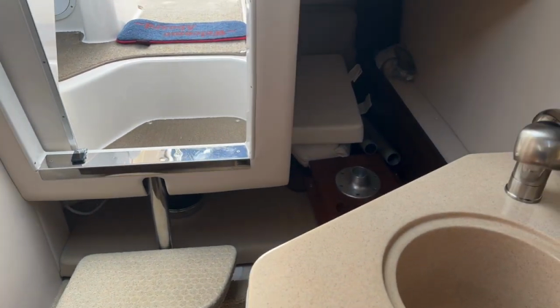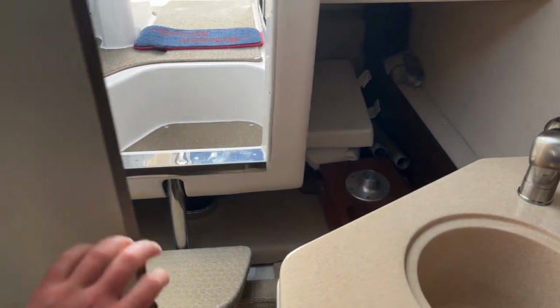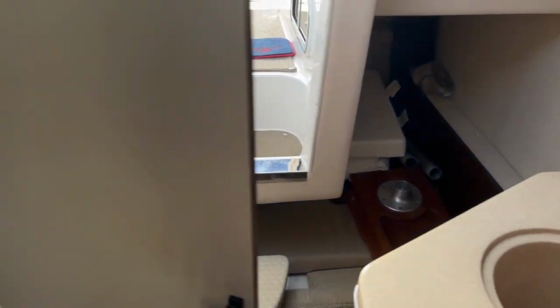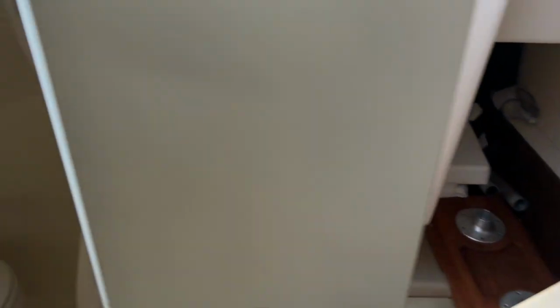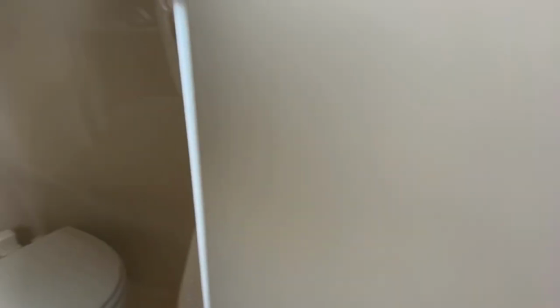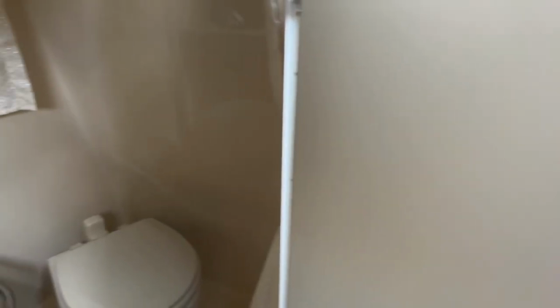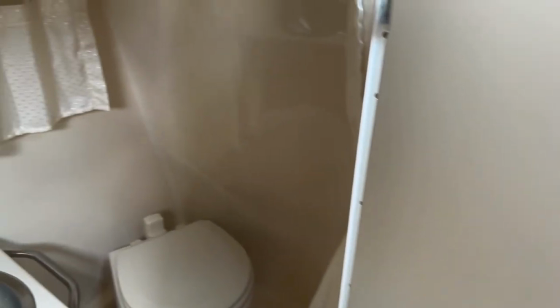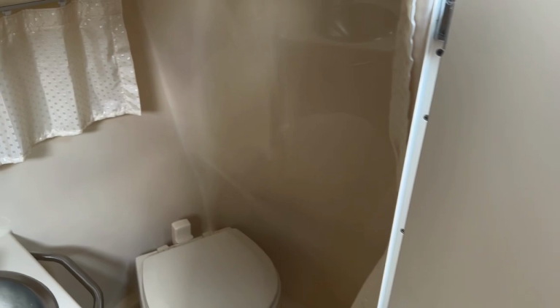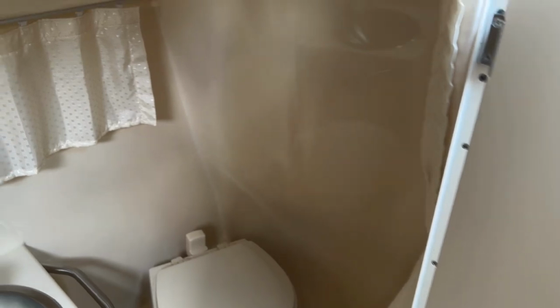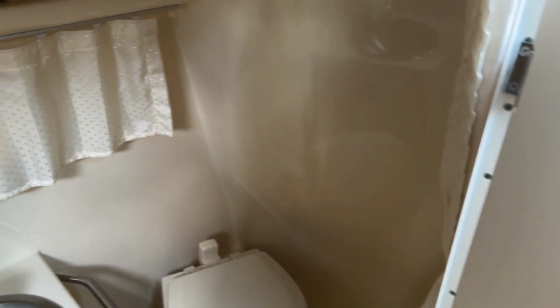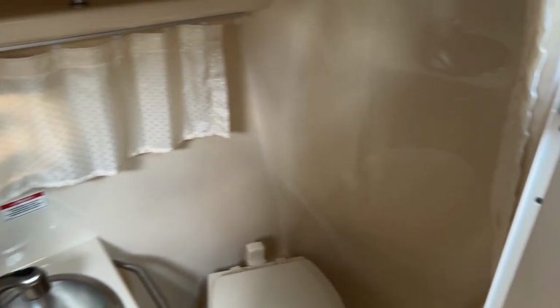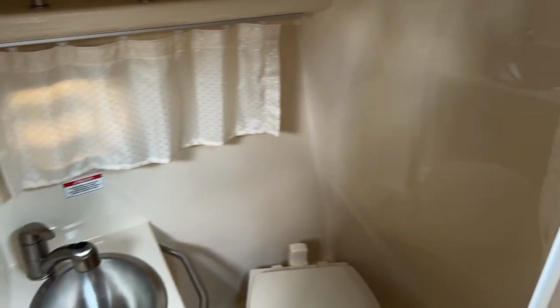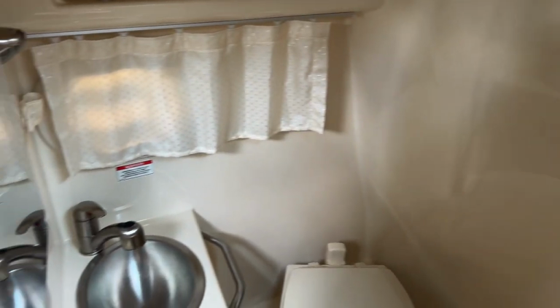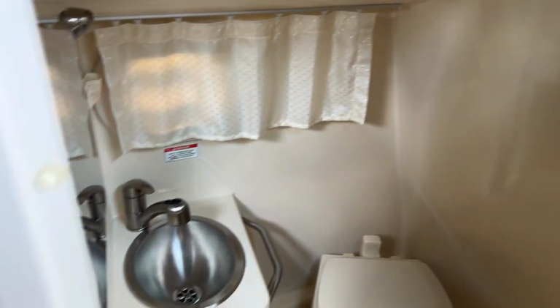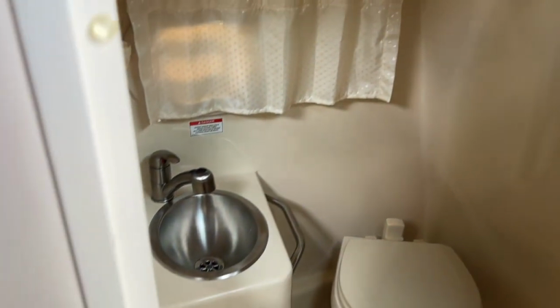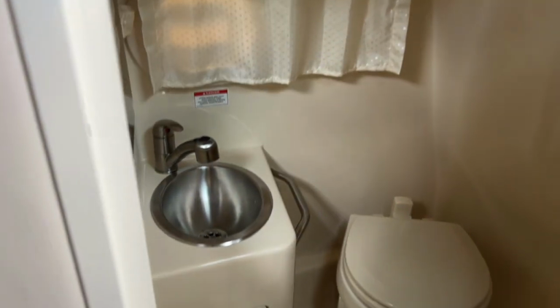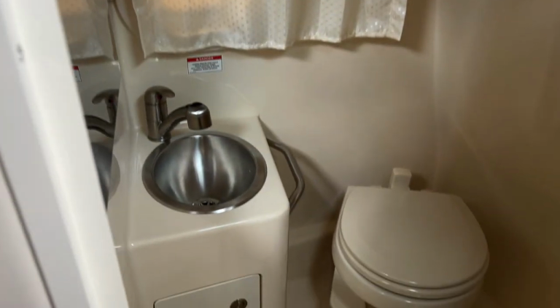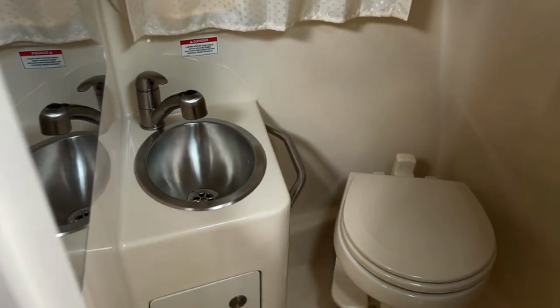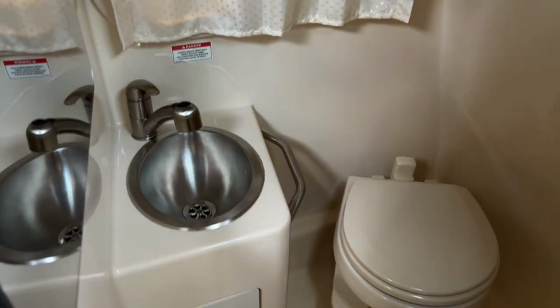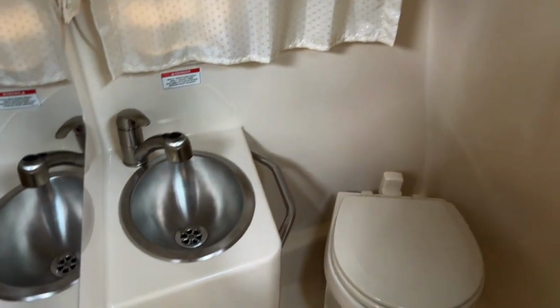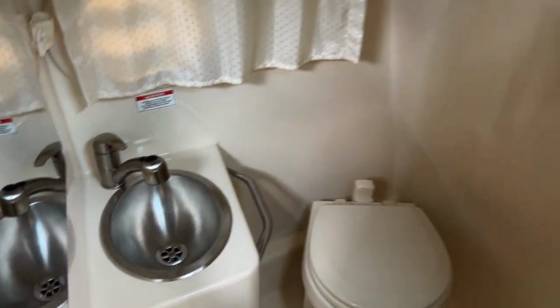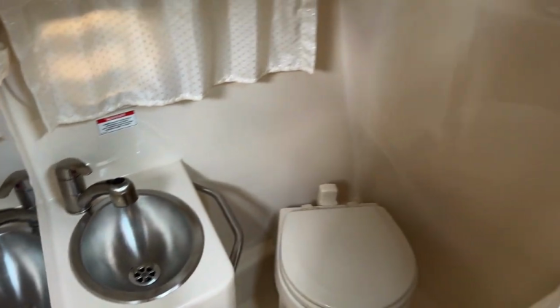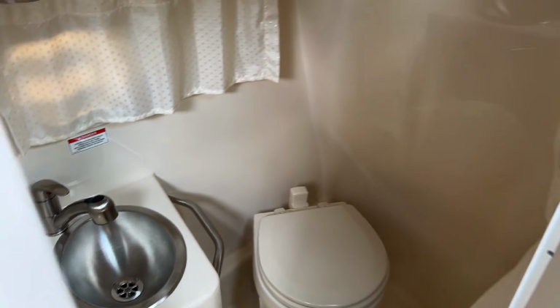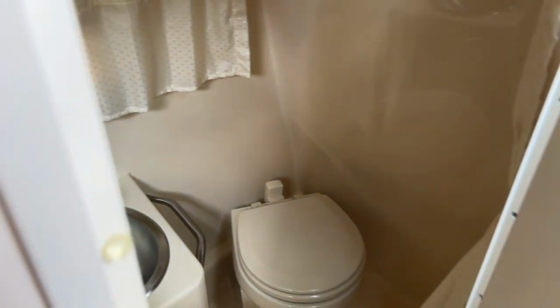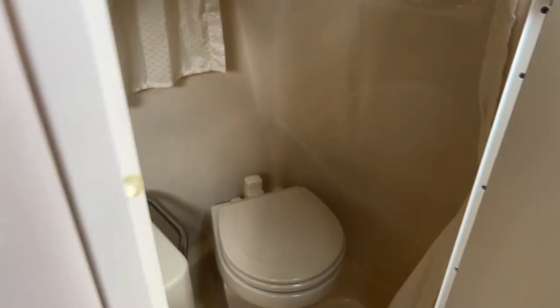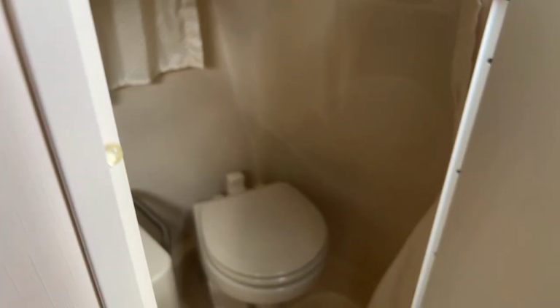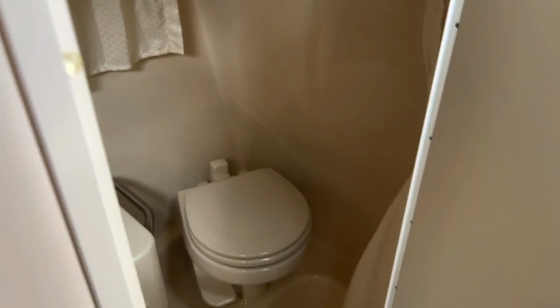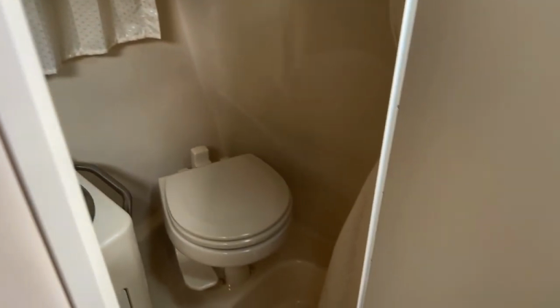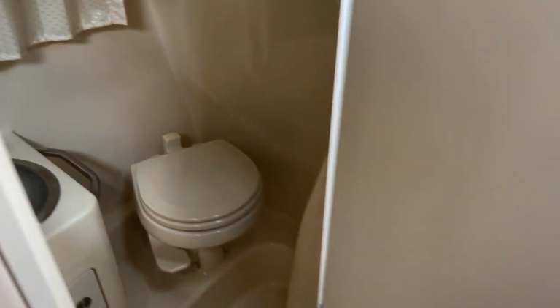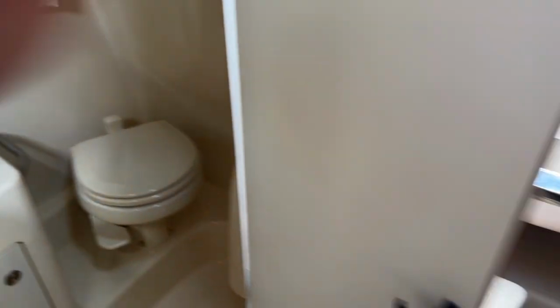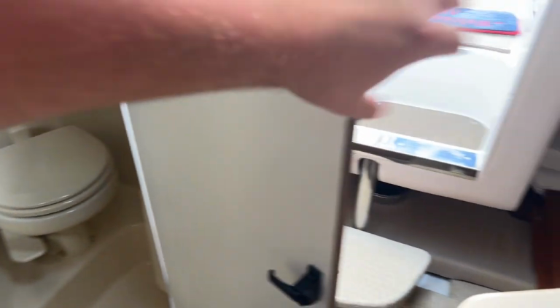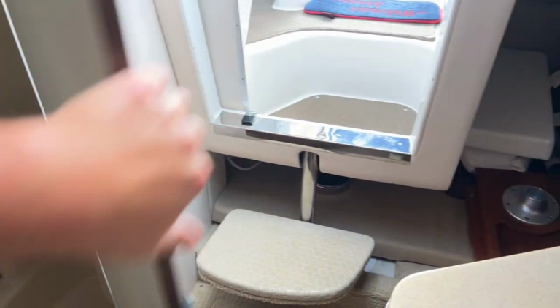There is a pretty good size head for a 26-footer in here. It does have room, and it is a vacuum flush toilet, so that's always nice.